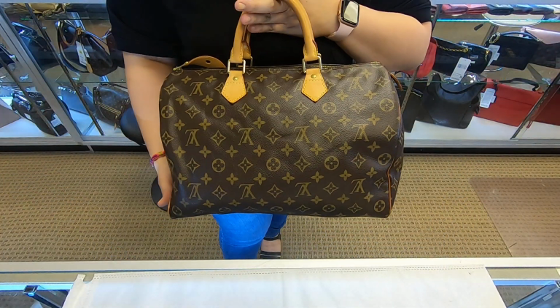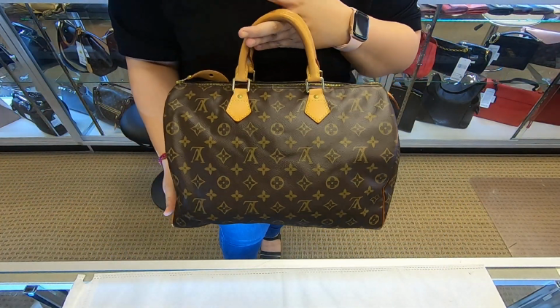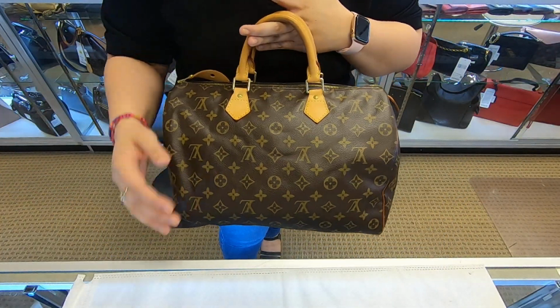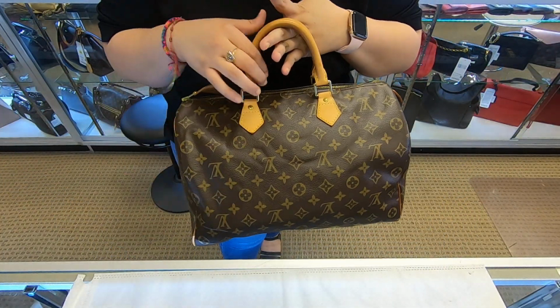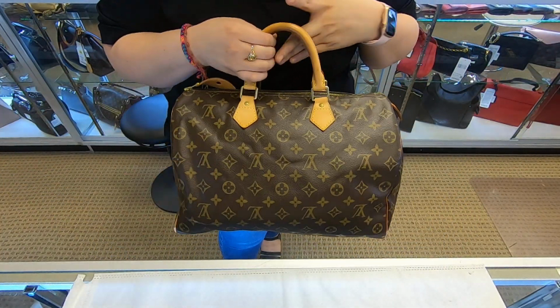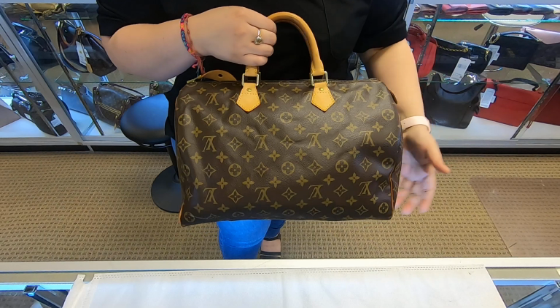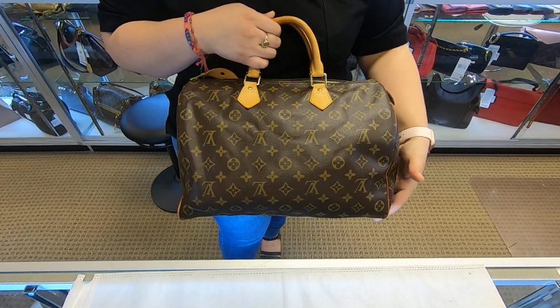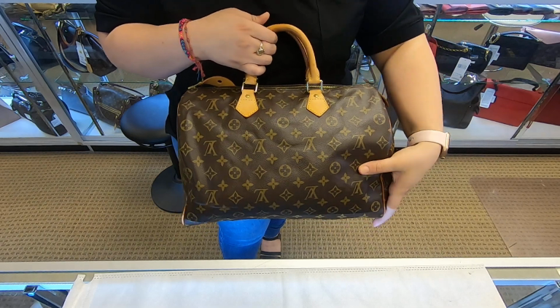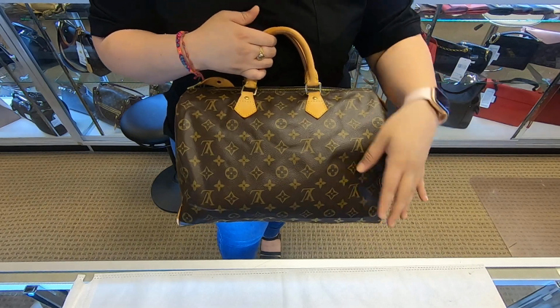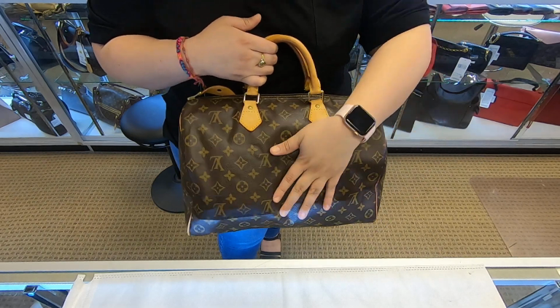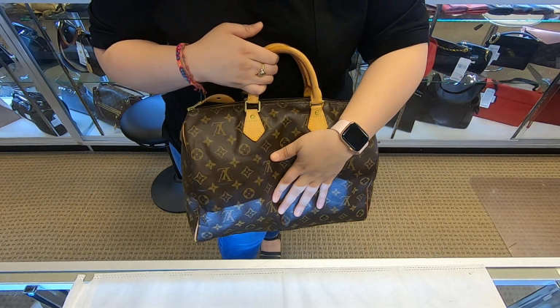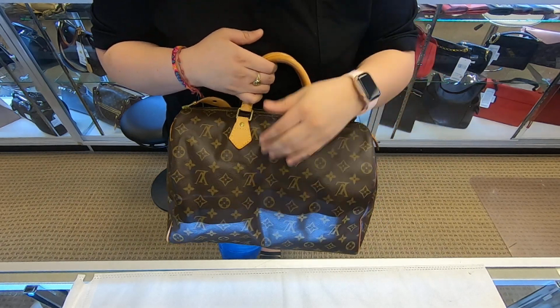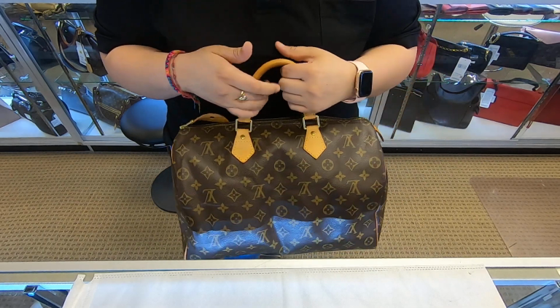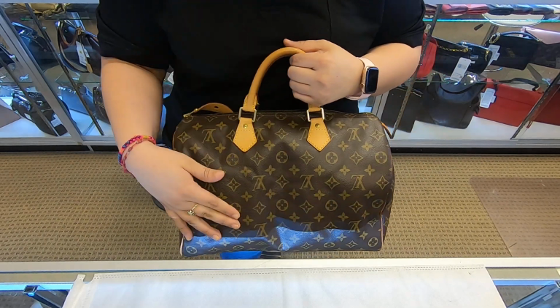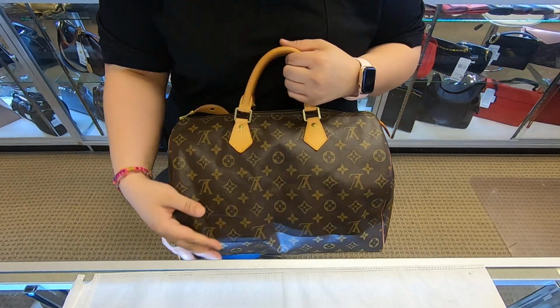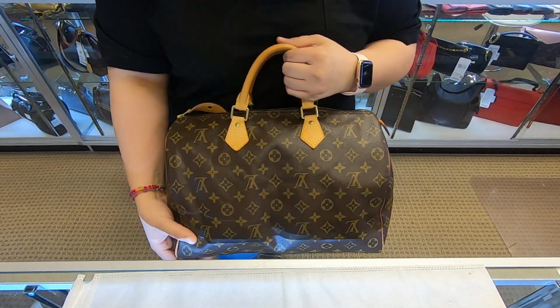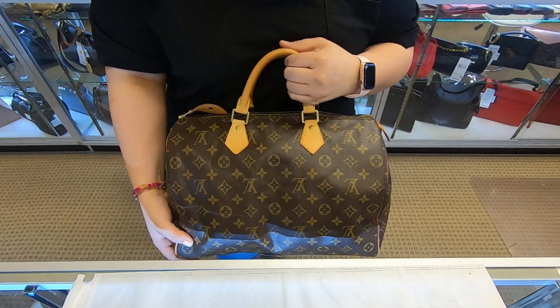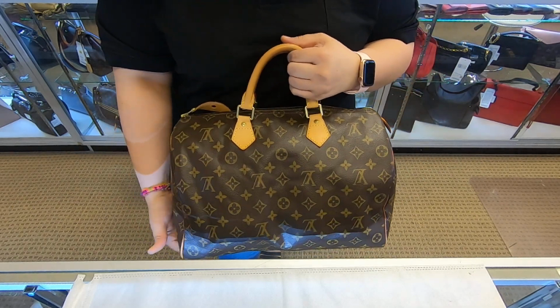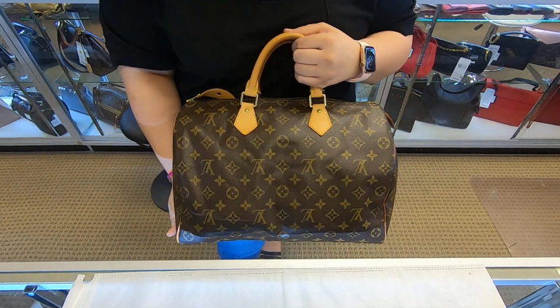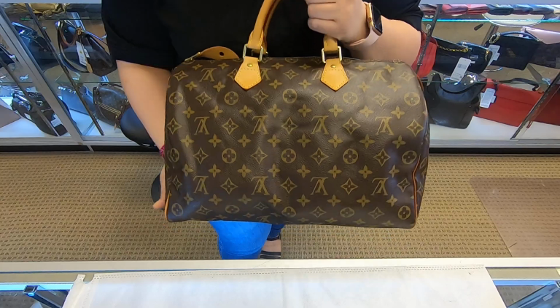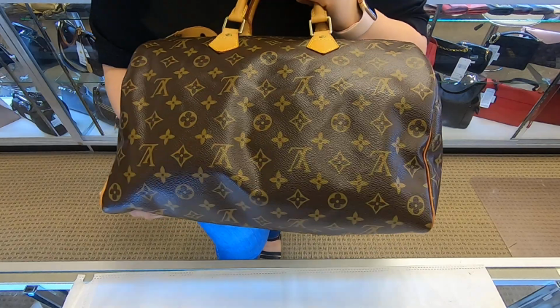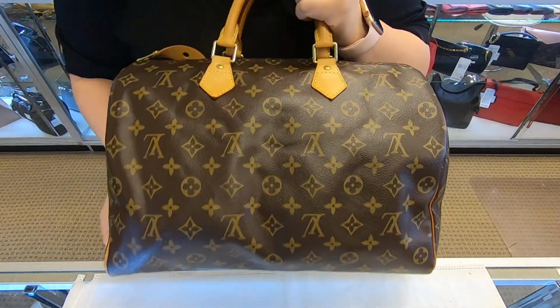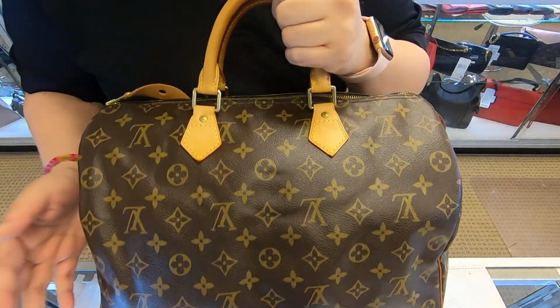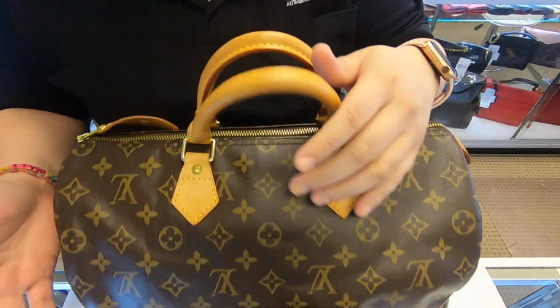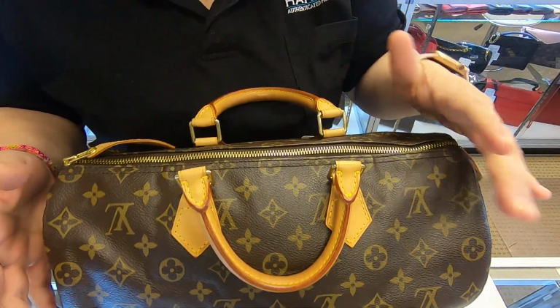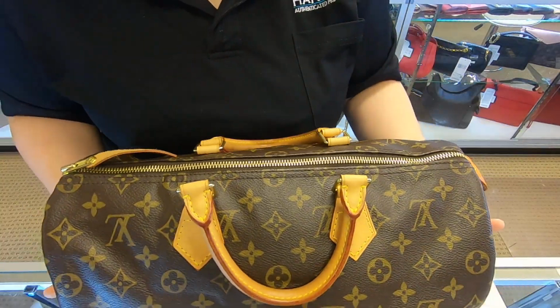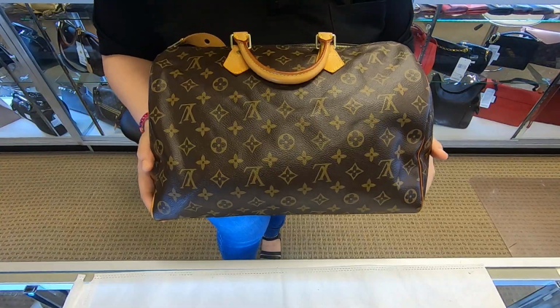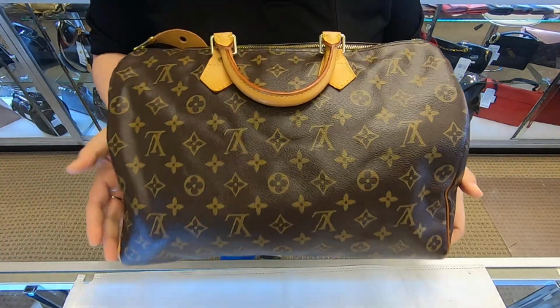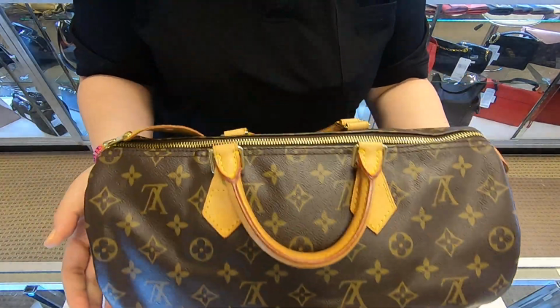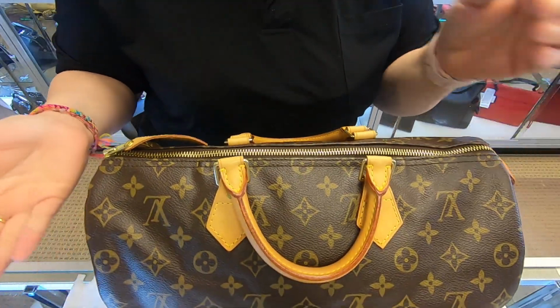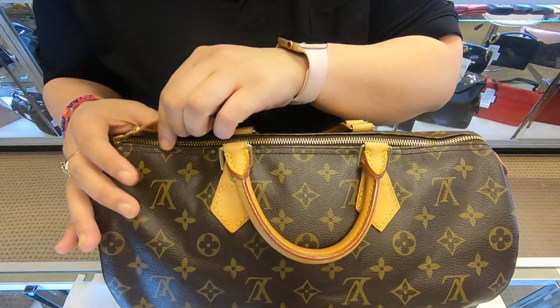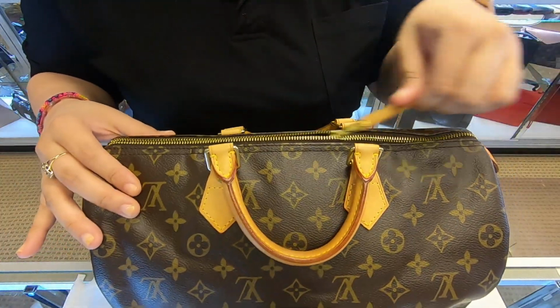The 35 is a little bit bigger. I personally prefer the 30 — to me the 35 just feels like it's traveling back, like an overnighter.